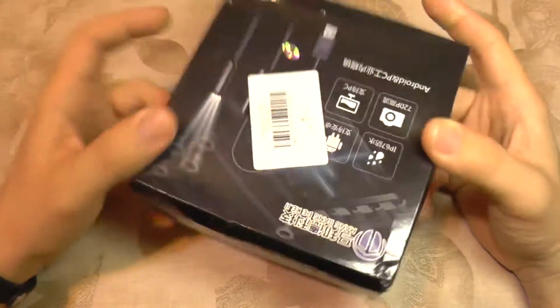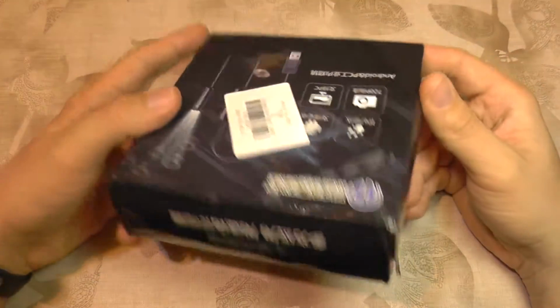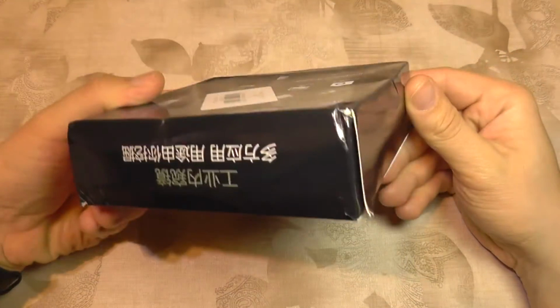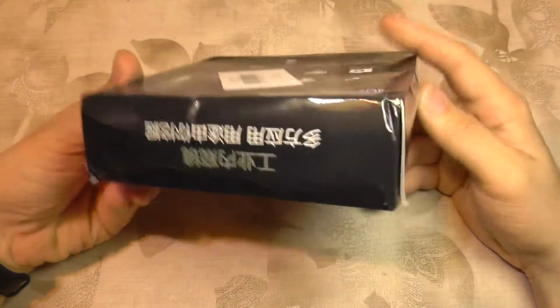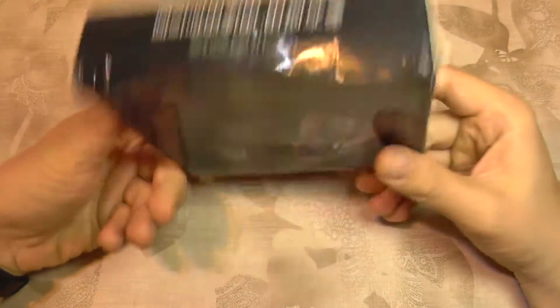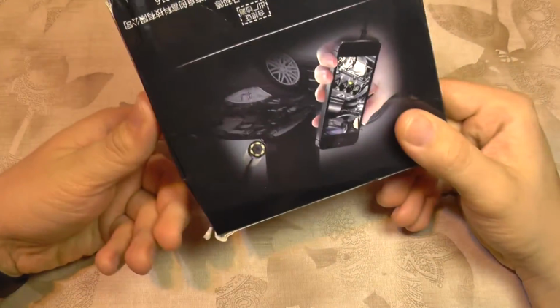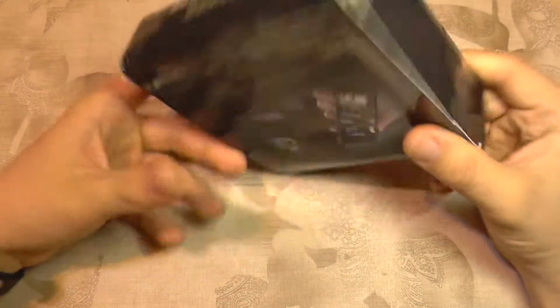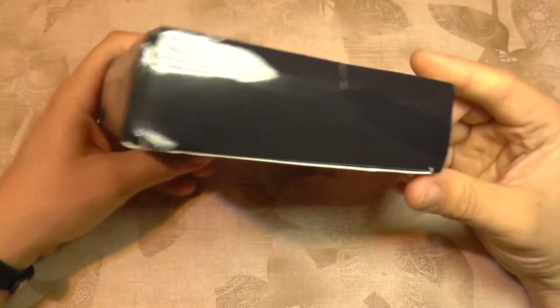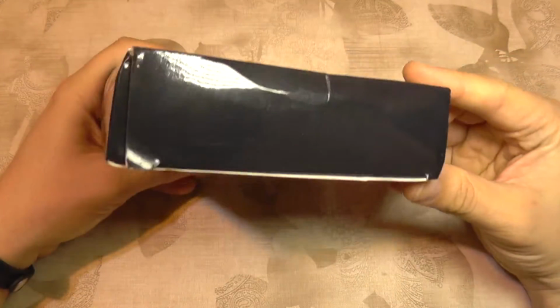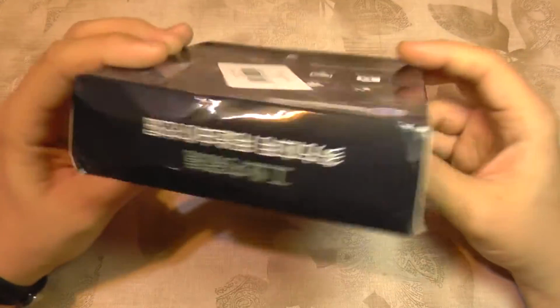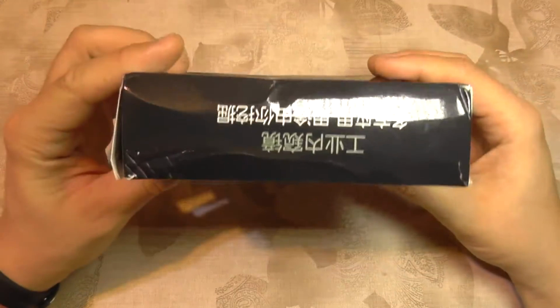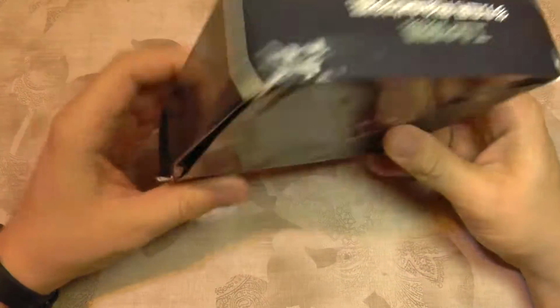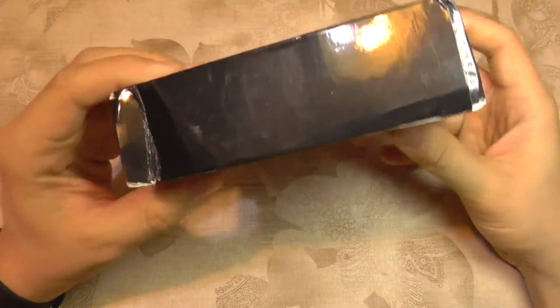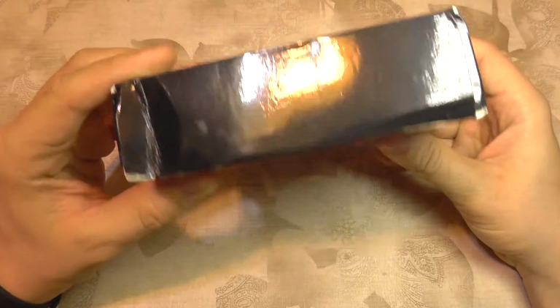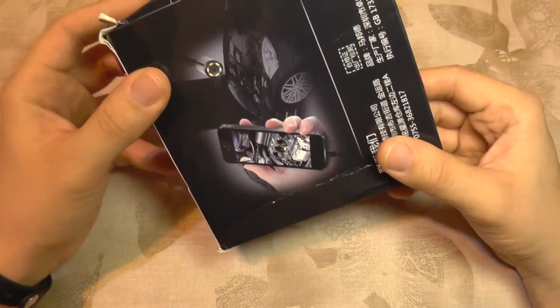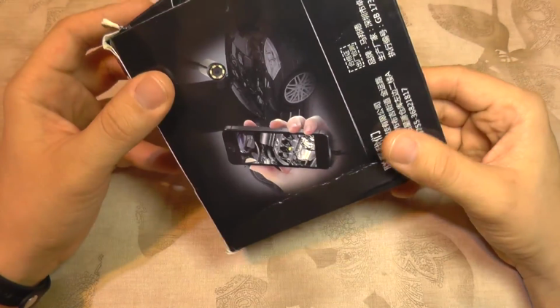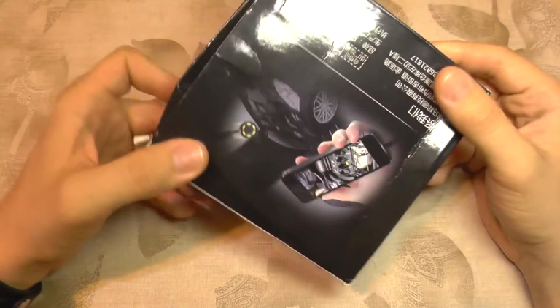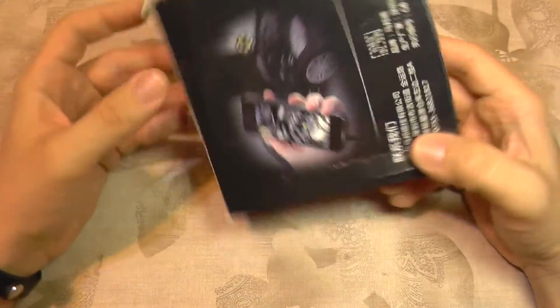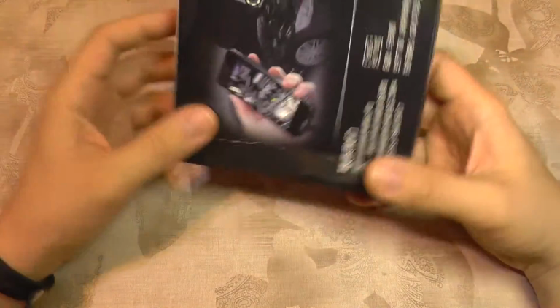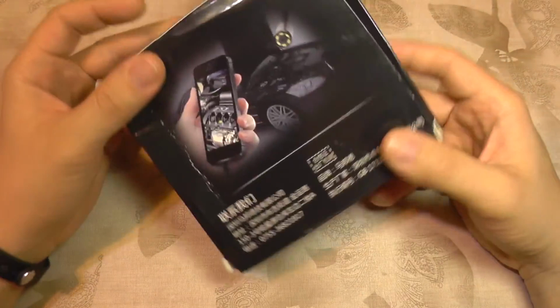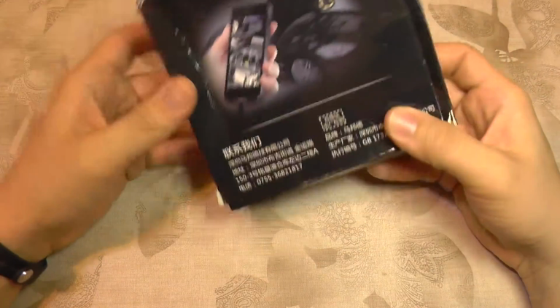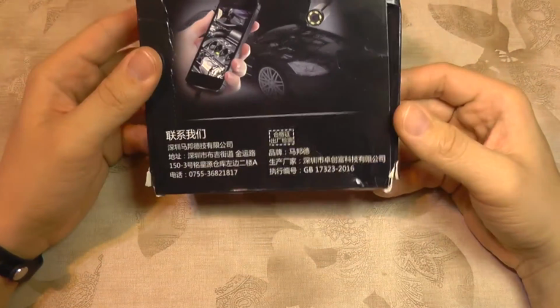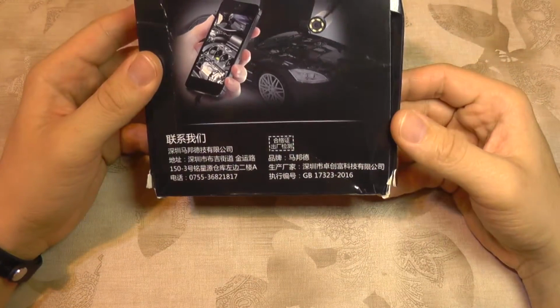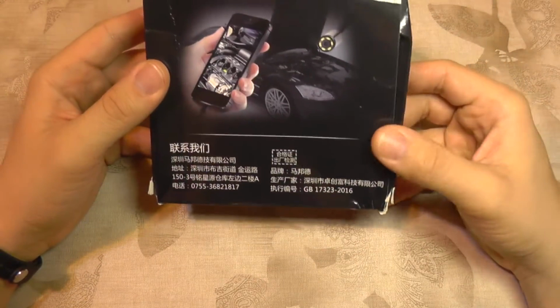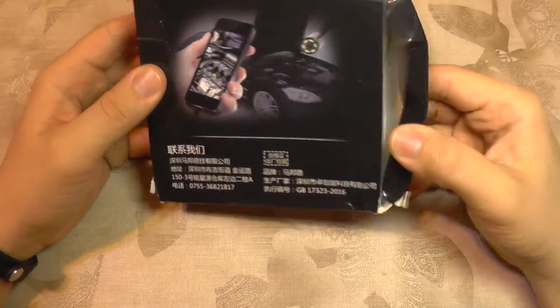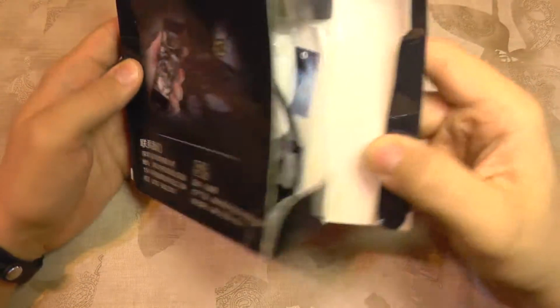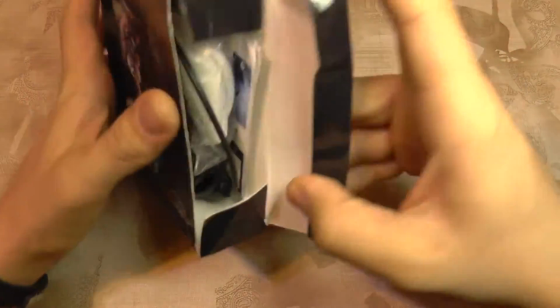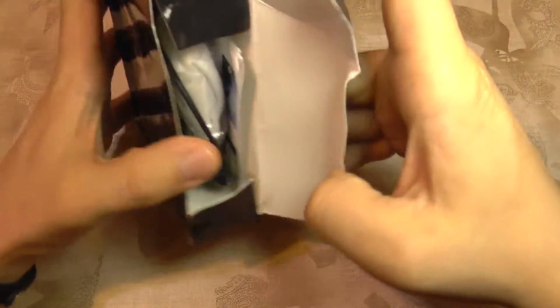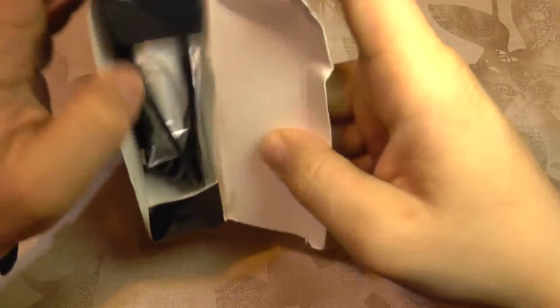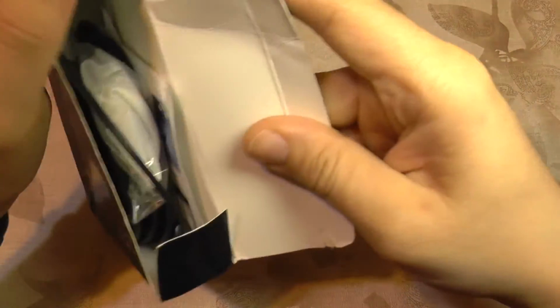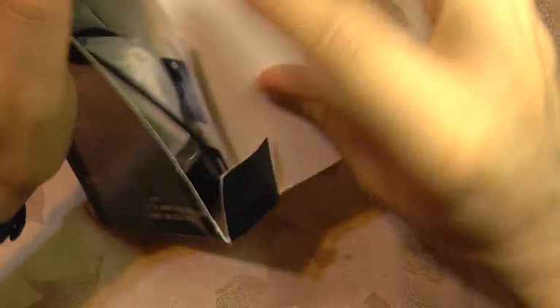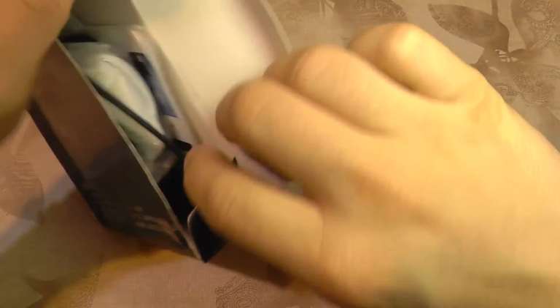There's not a lot of information on the box — it's only in Chinese. So let's take a look inside.